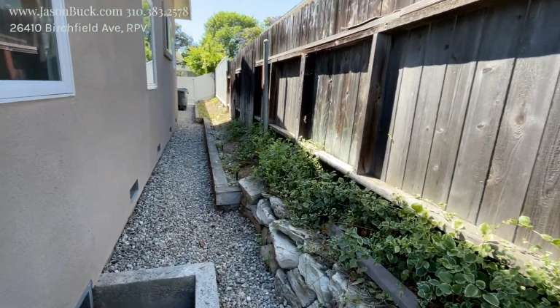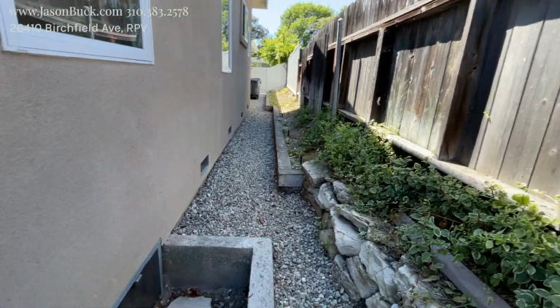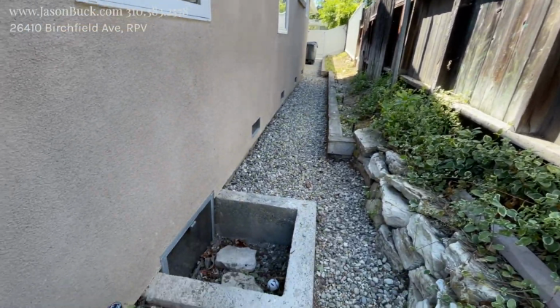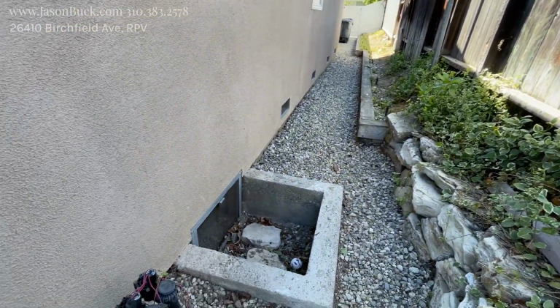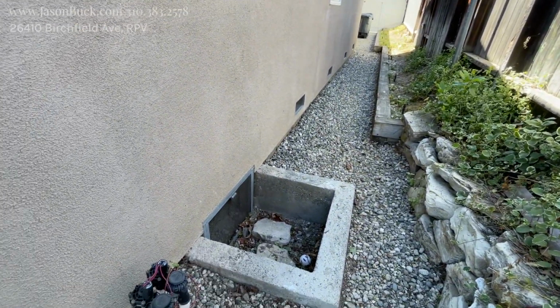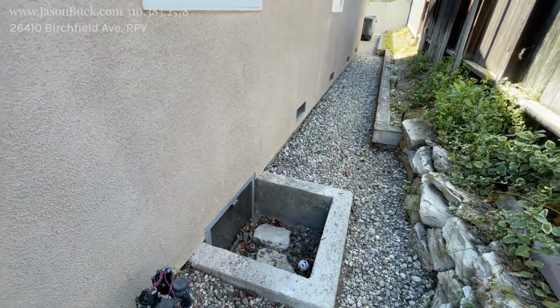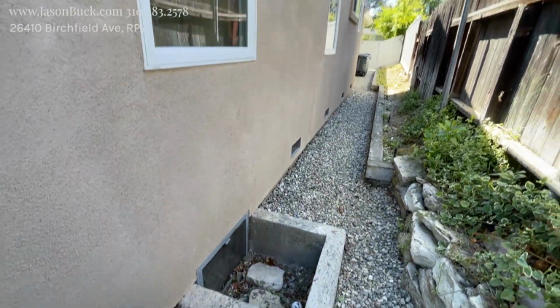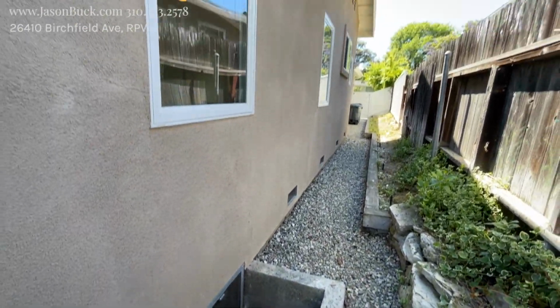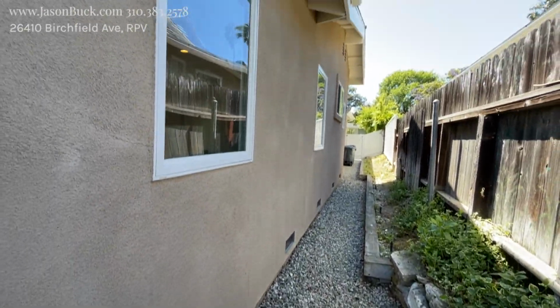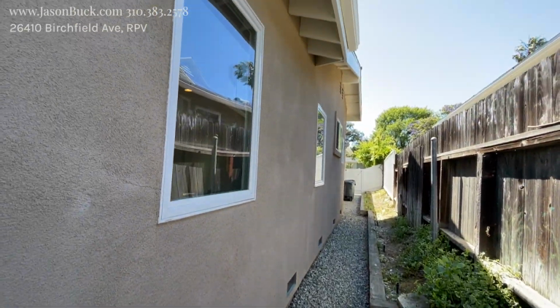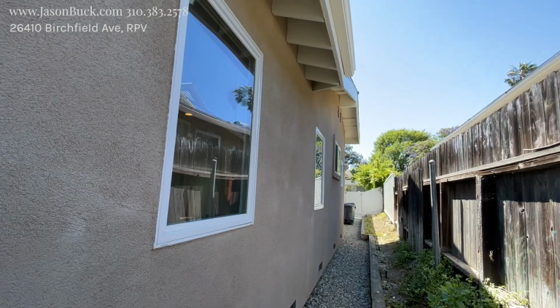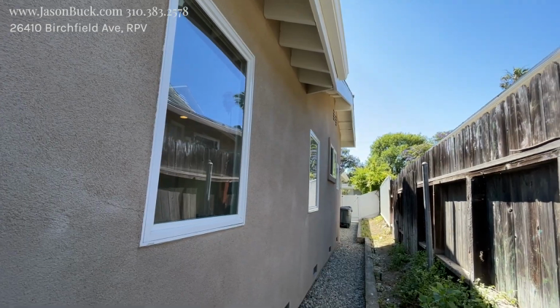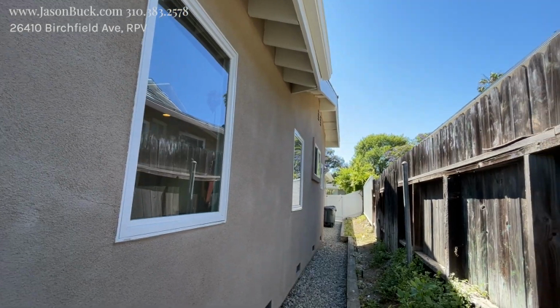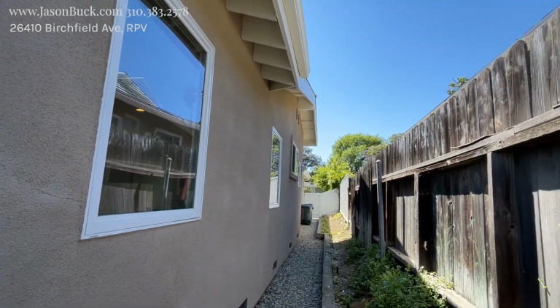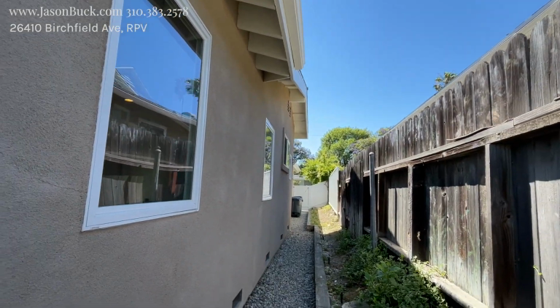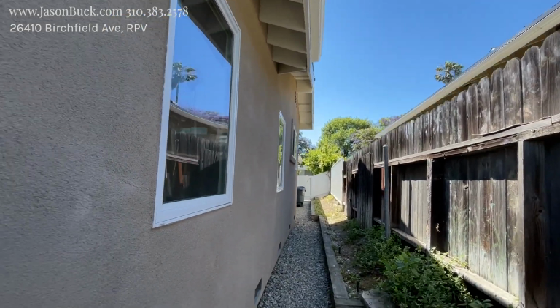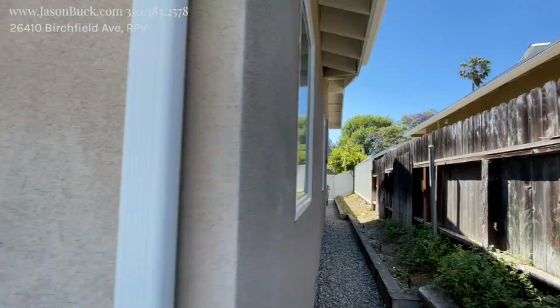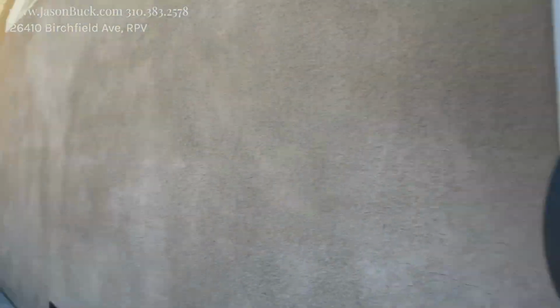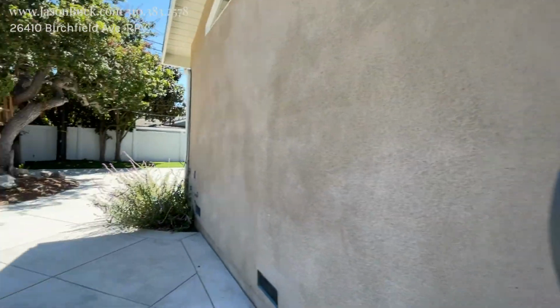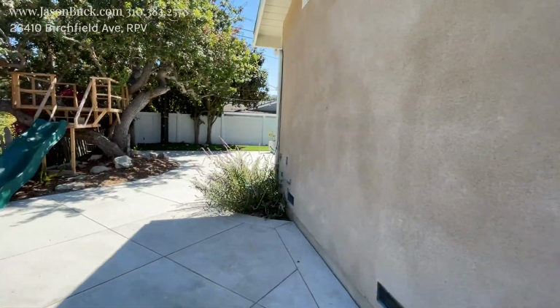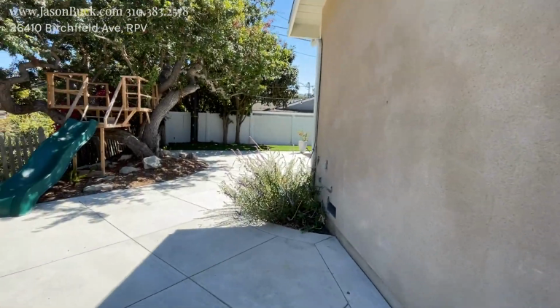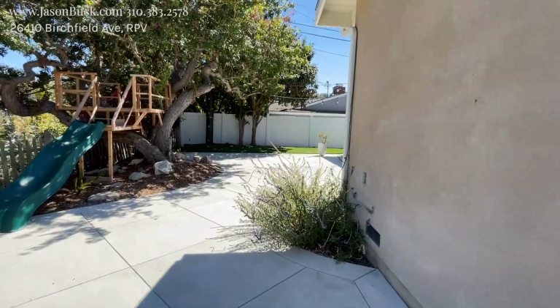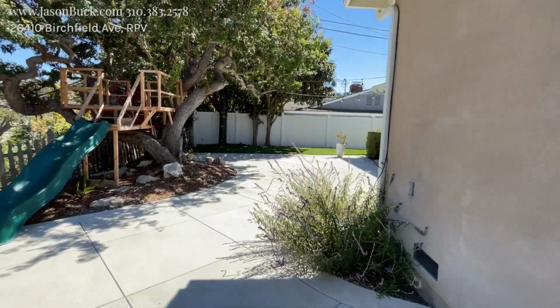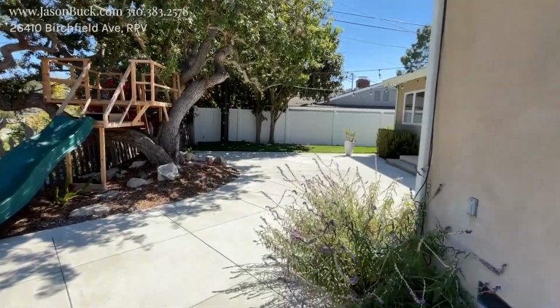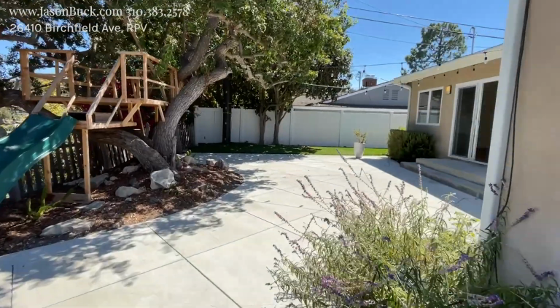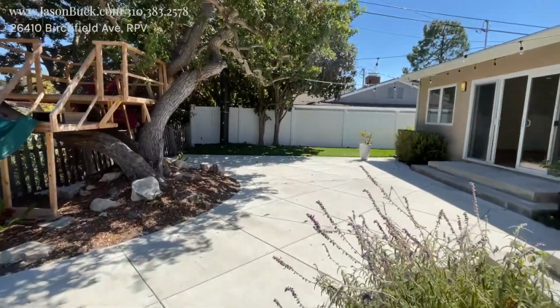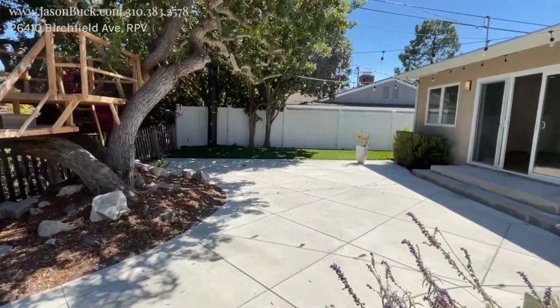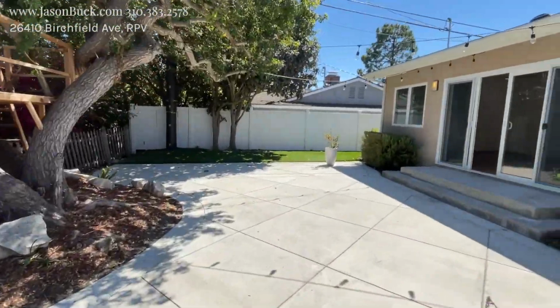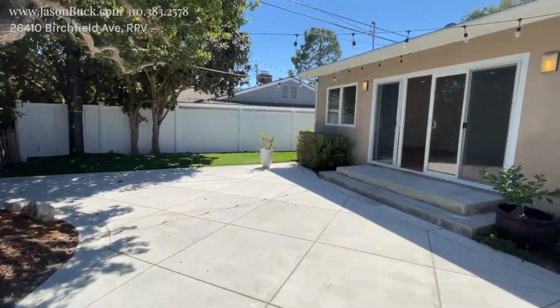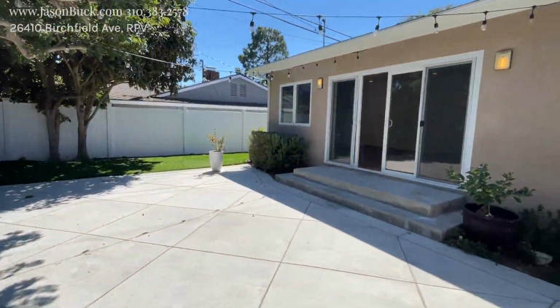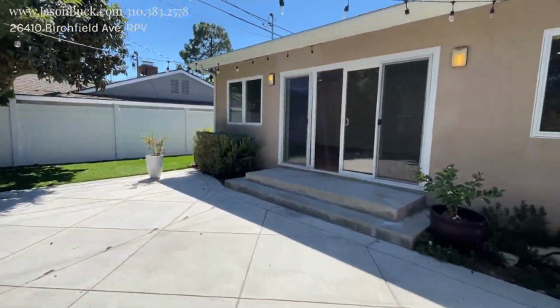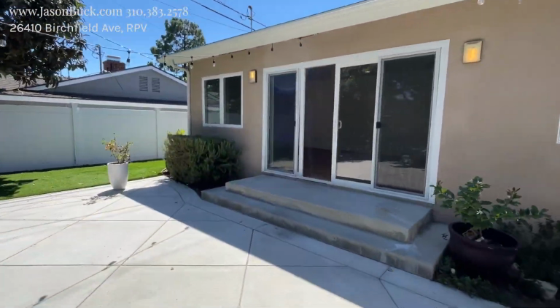There's a raised foundation so you can get under the house. The eaves are looking in great shape. The windows look double-paned. There's a little spot out here in the back.